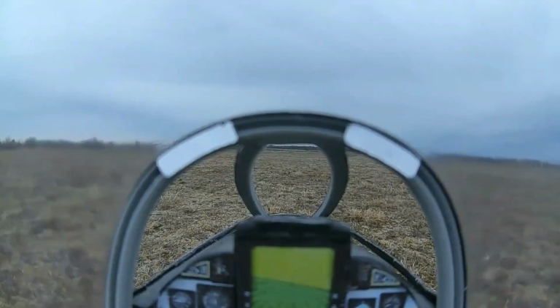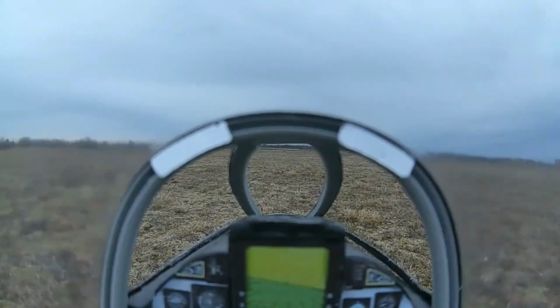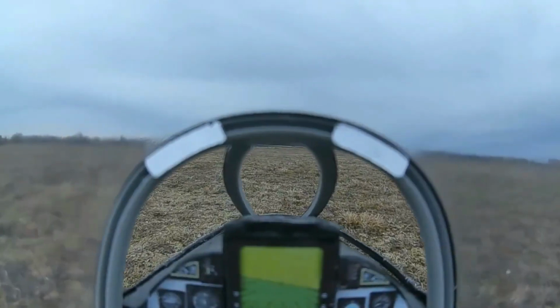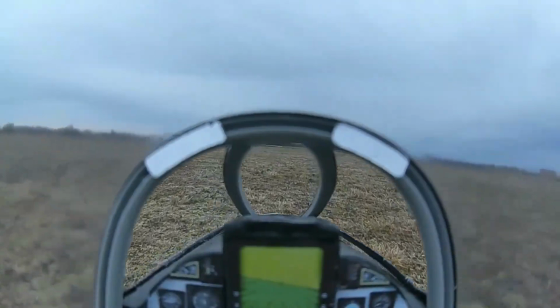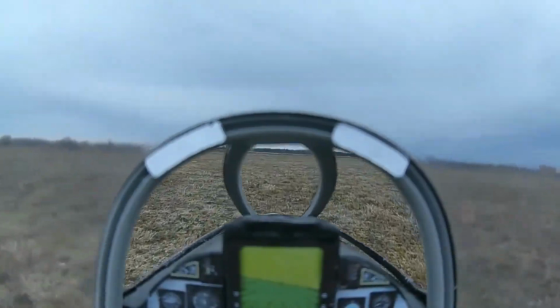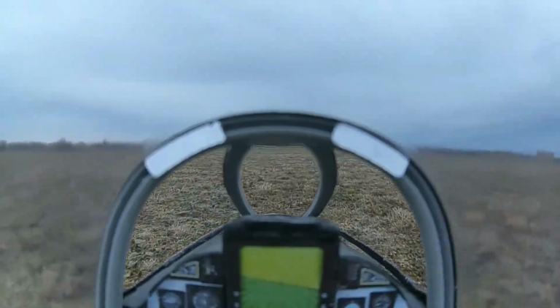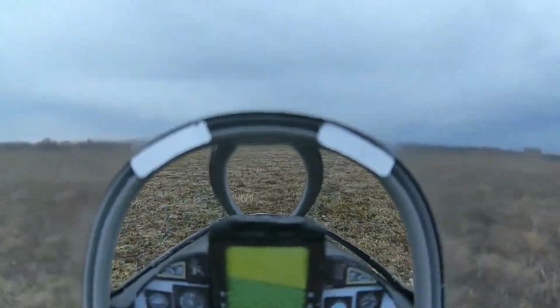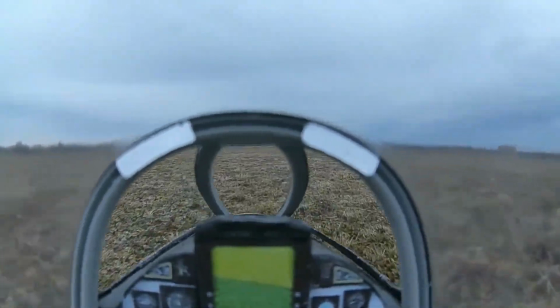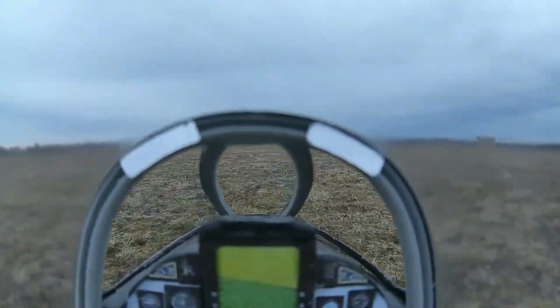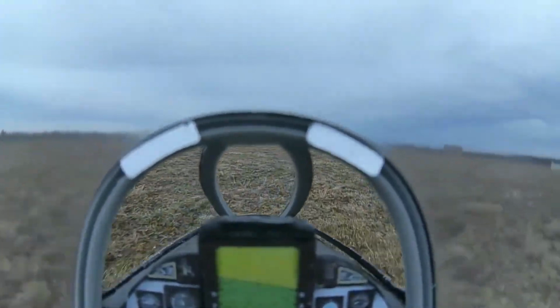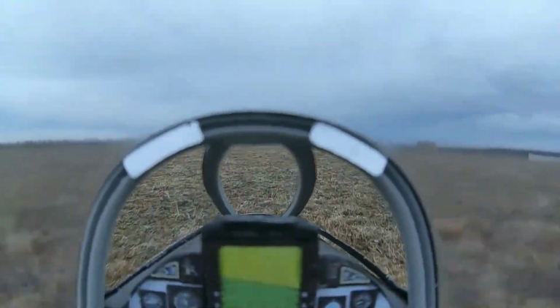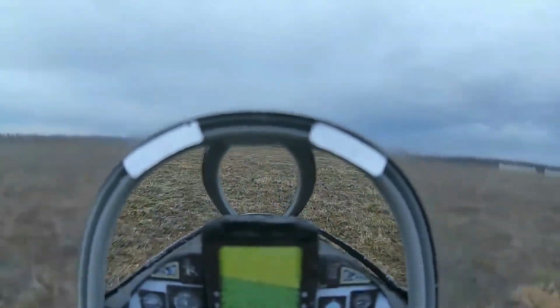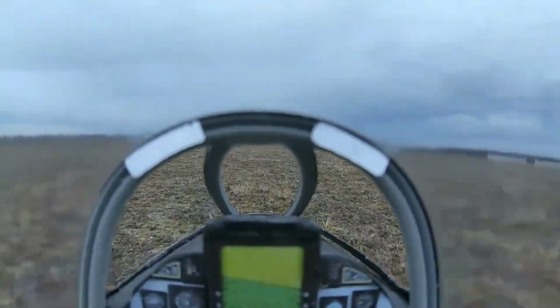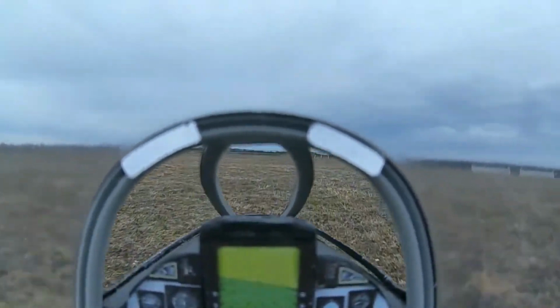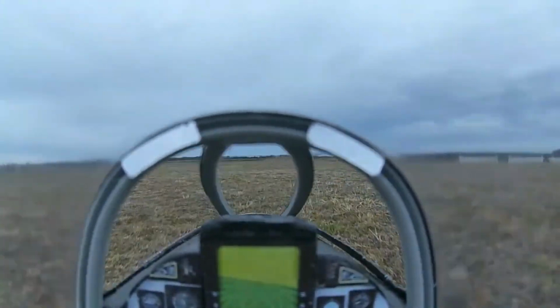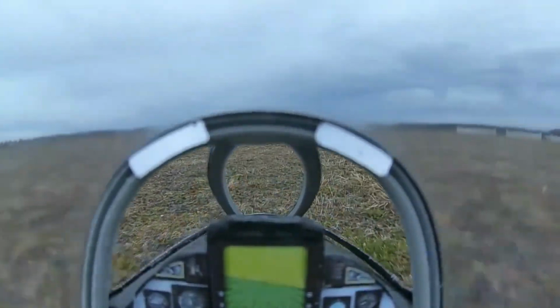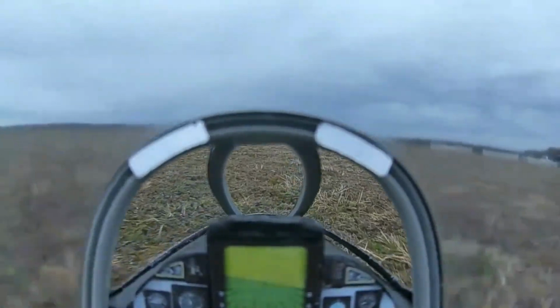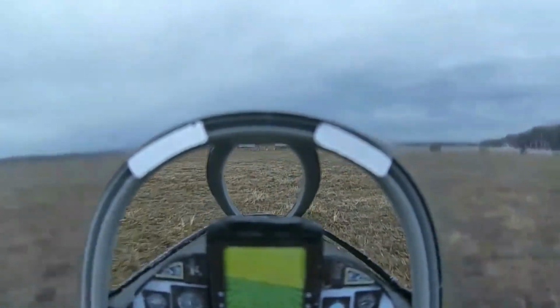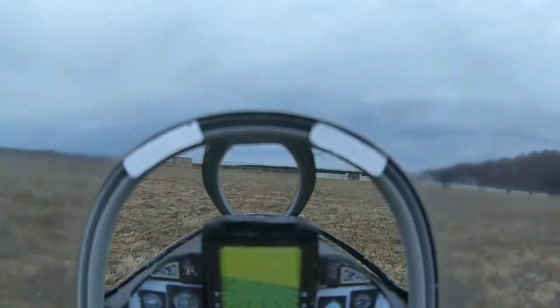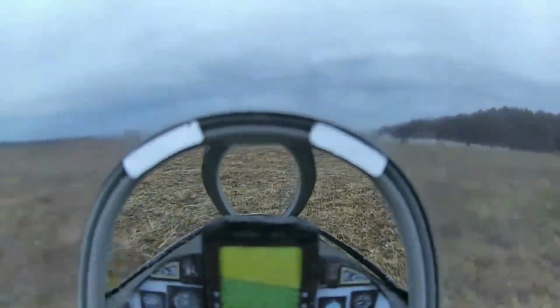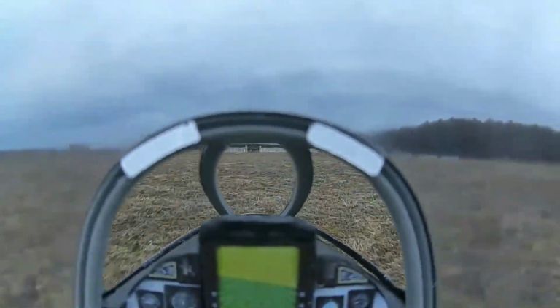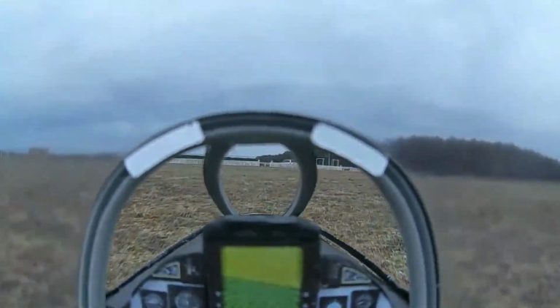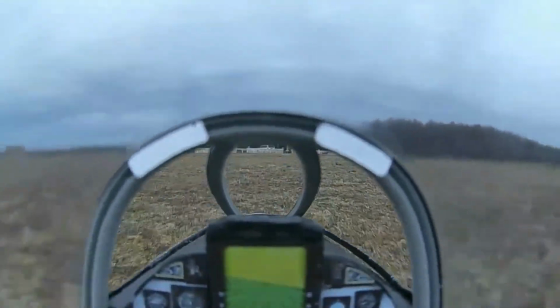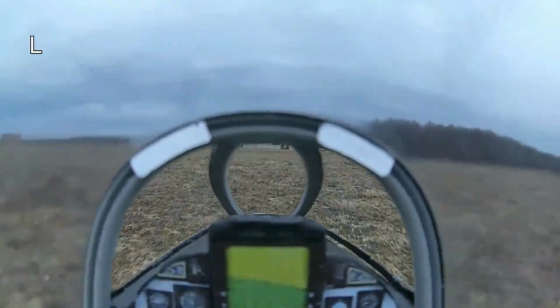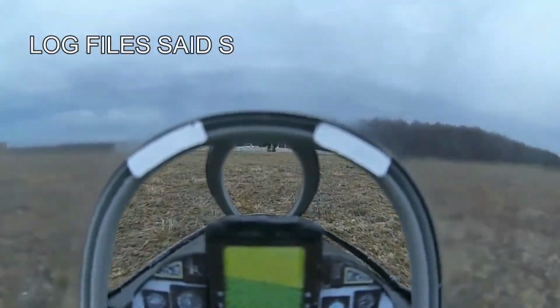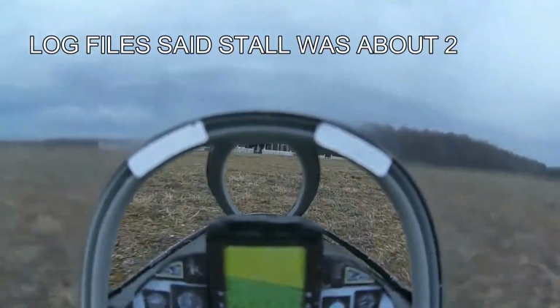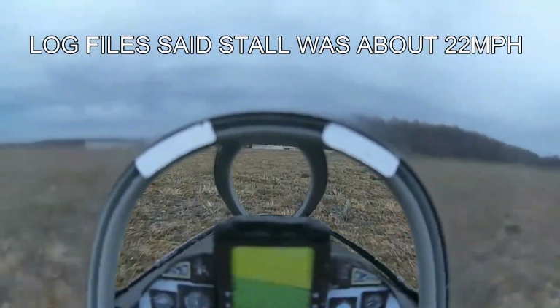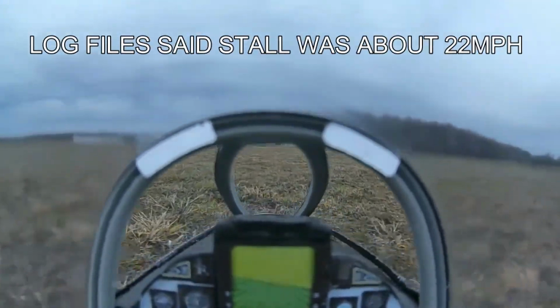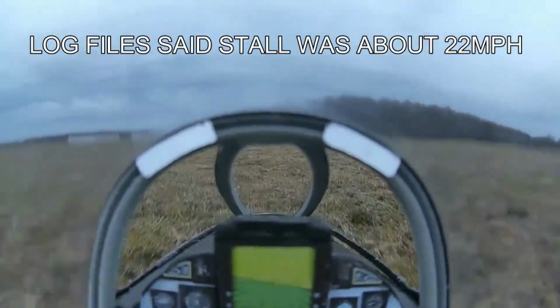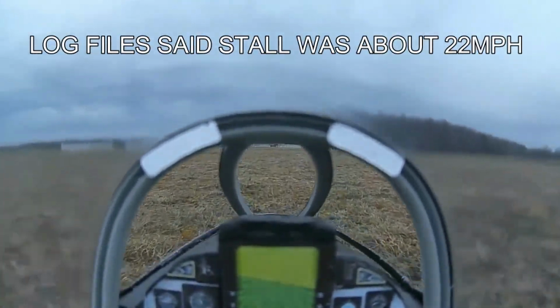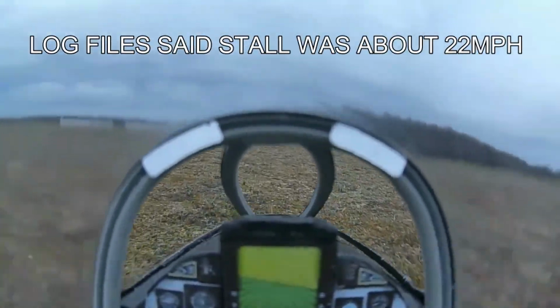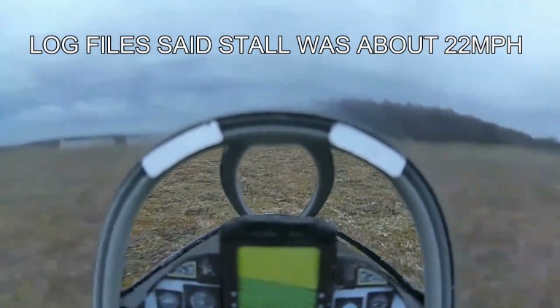I don't think I did any damage, but I've got to land it a little faster. We'll see from the log files how slow I was when that stall occurred.